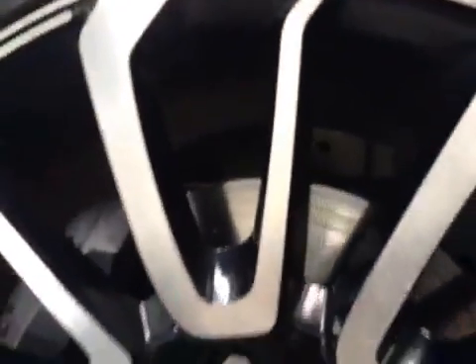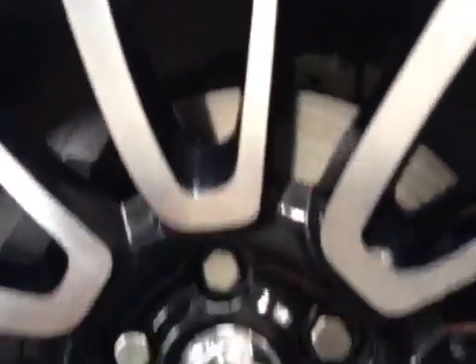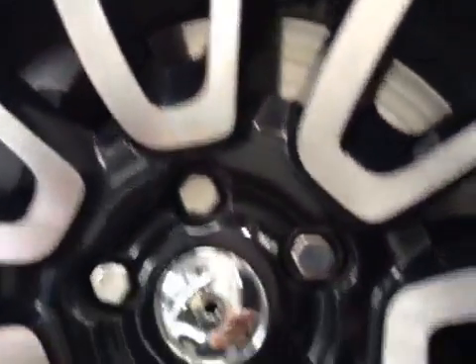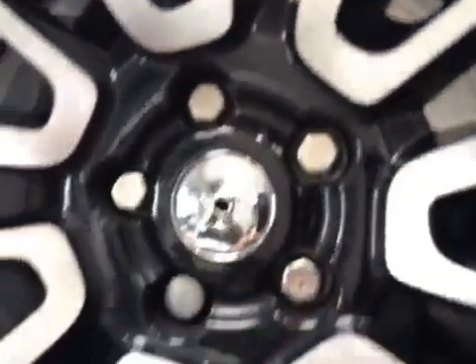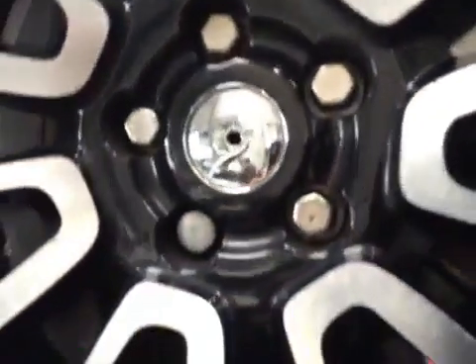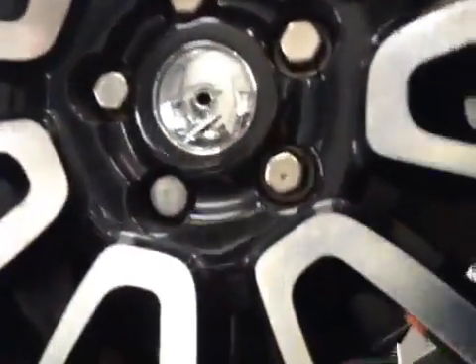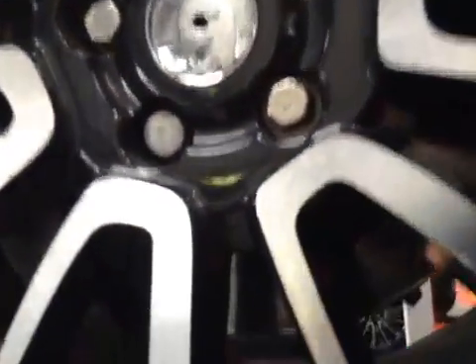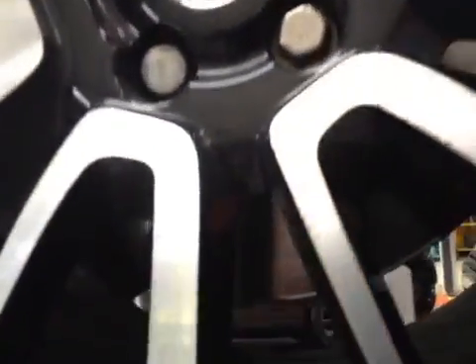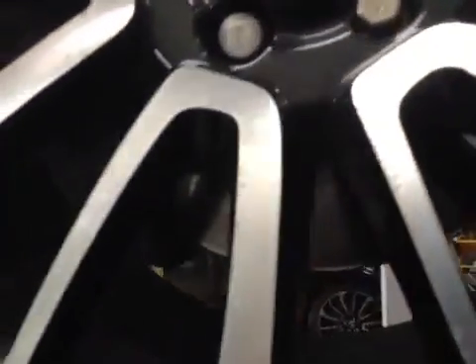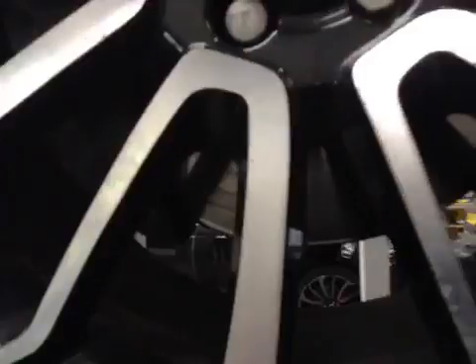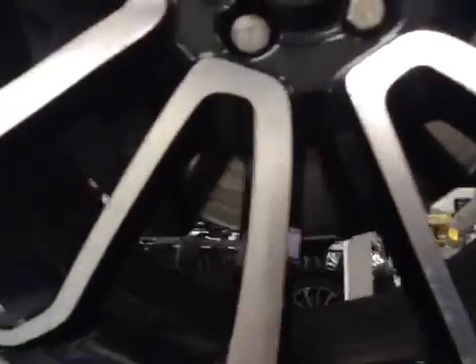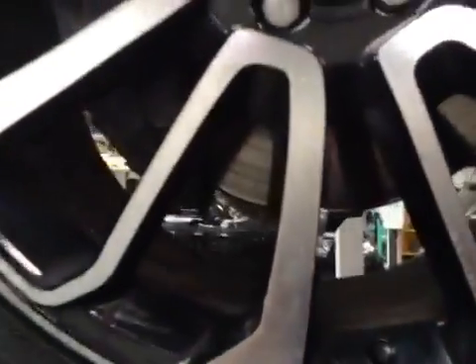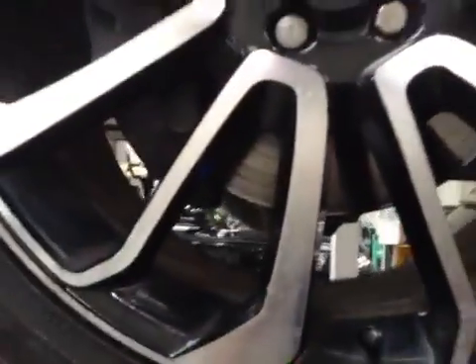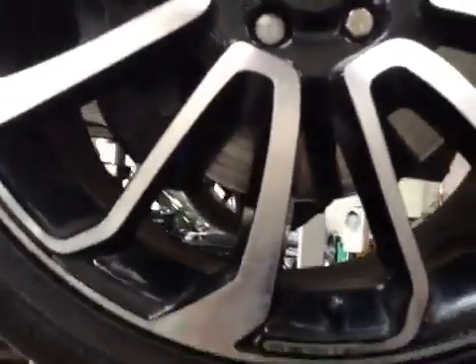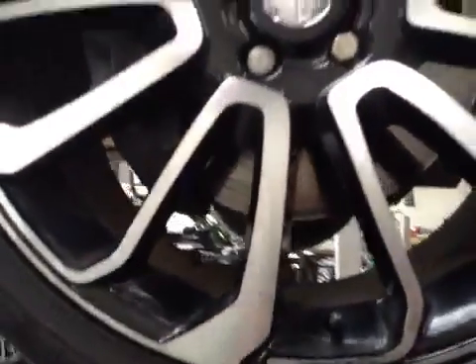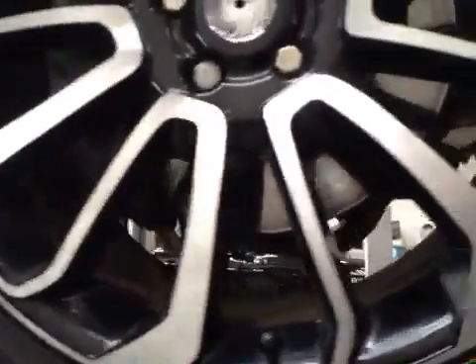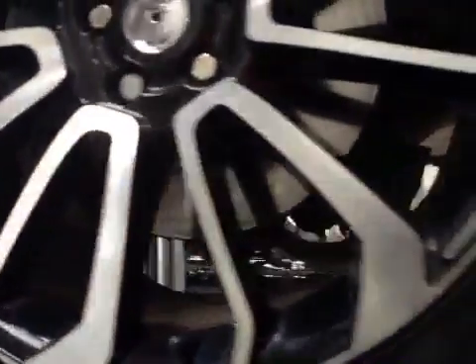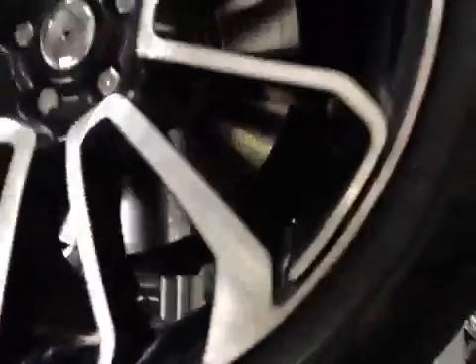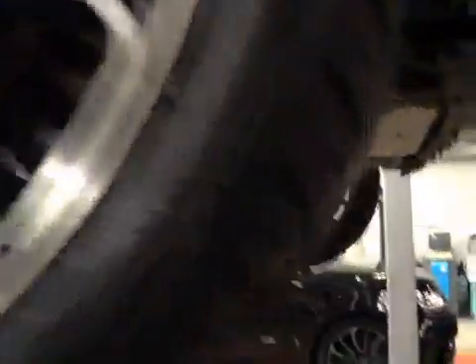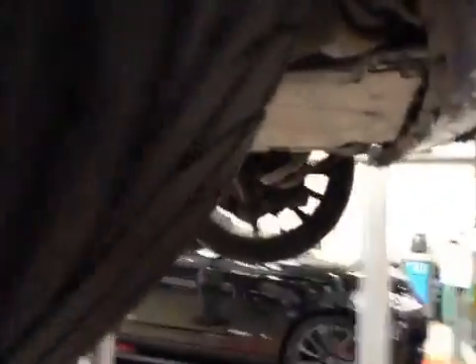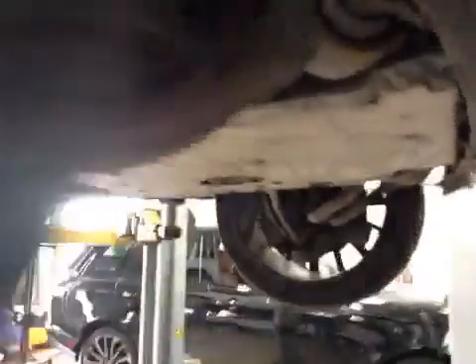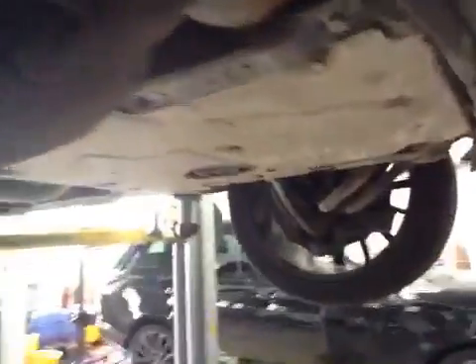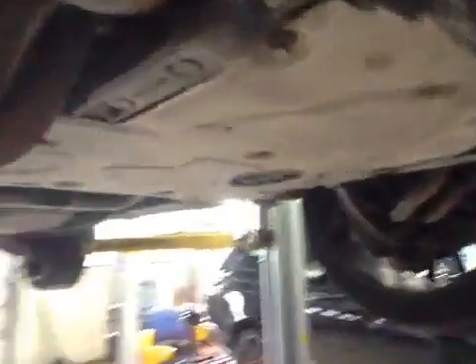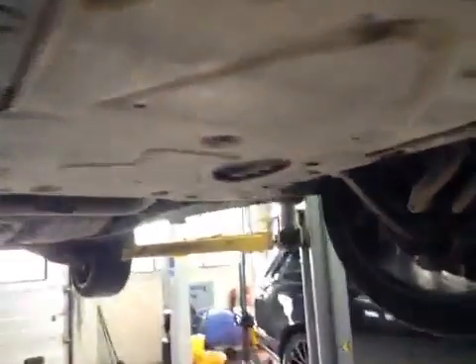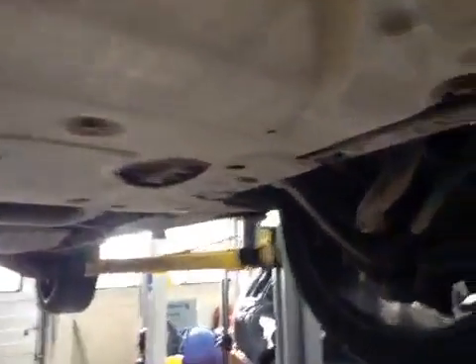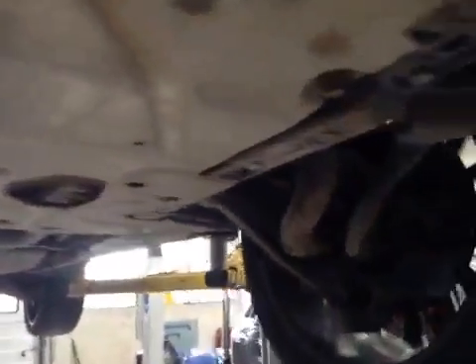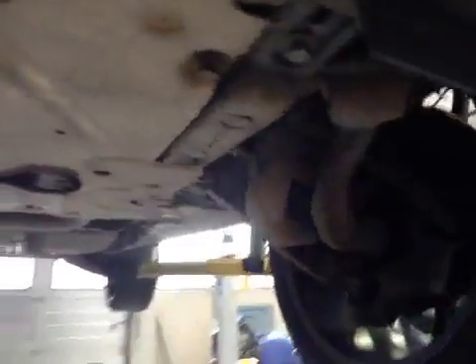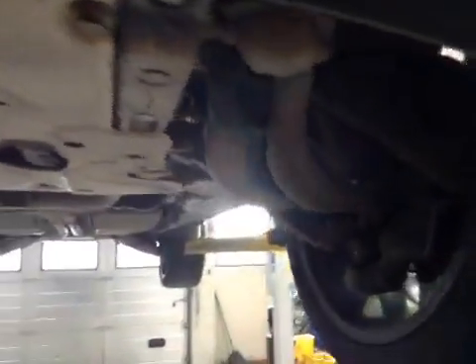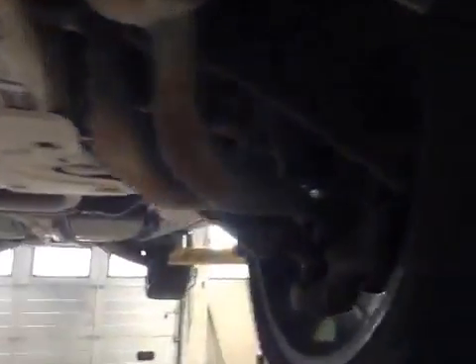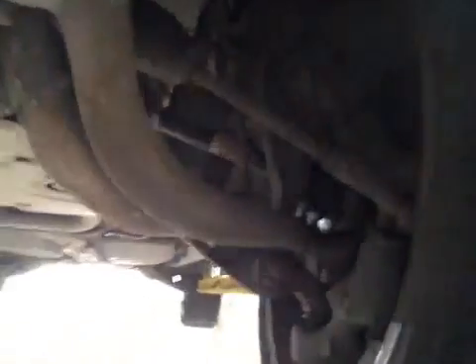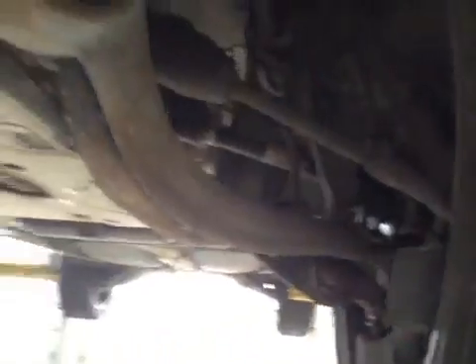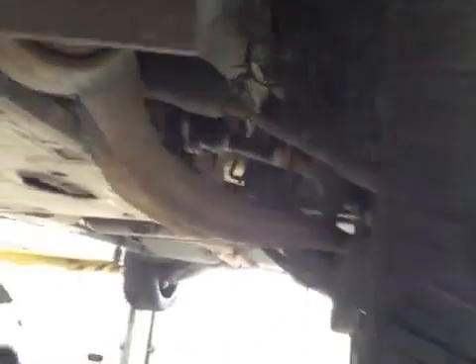Your front brake pads have approximately 8mm of material left and your discs are in a serviceable condition. They do have a wear lip, but at this time it's nothing to be concerned with. There are no signs of any oil leaks or fluid loss on the underside of your vehicle.